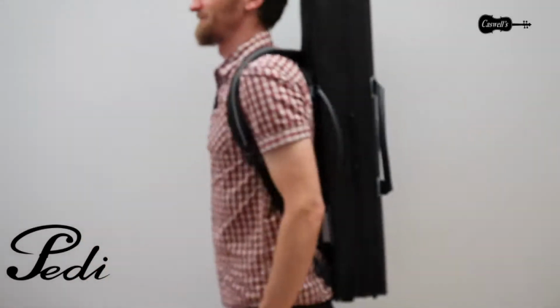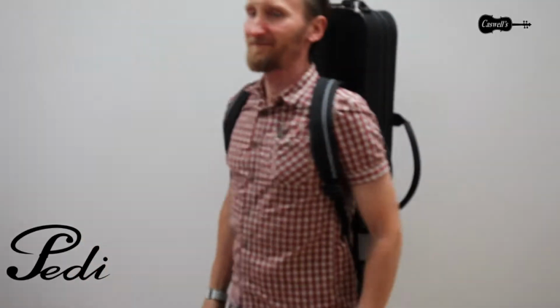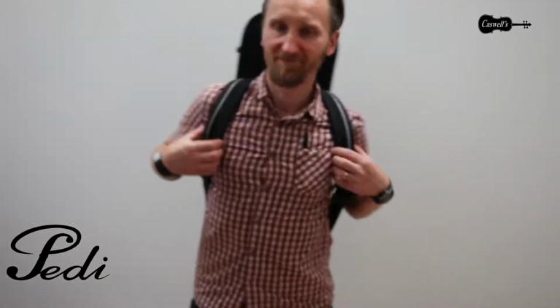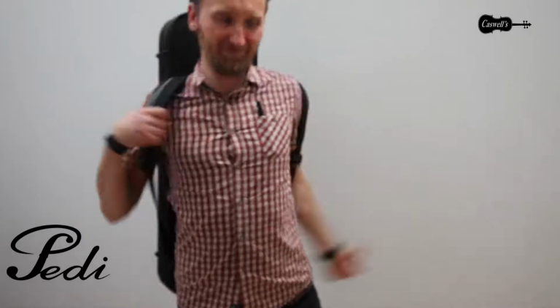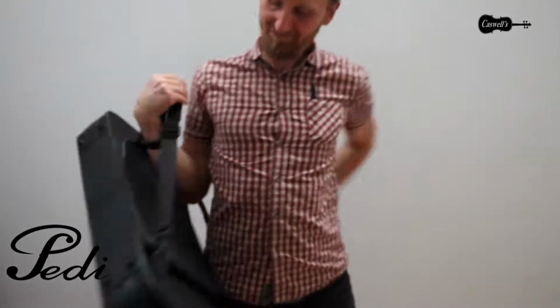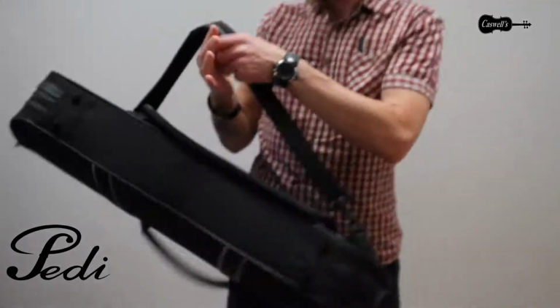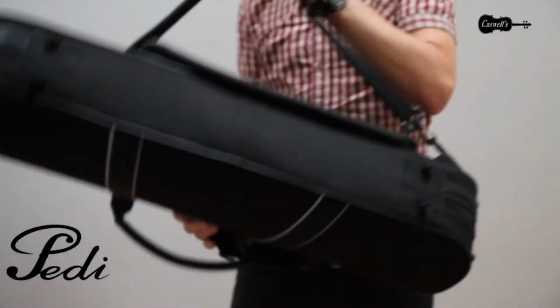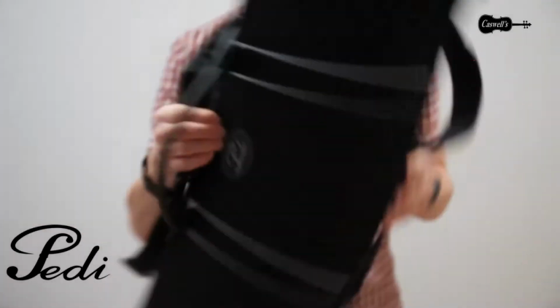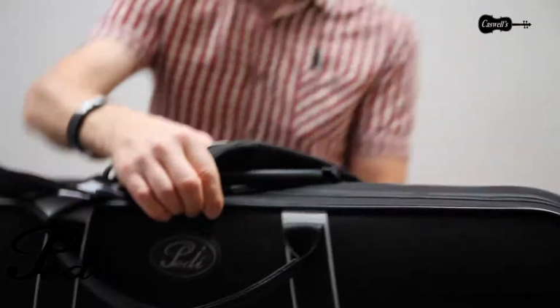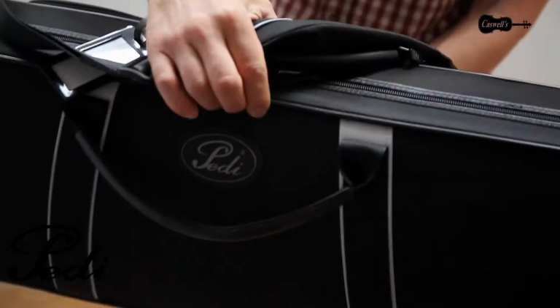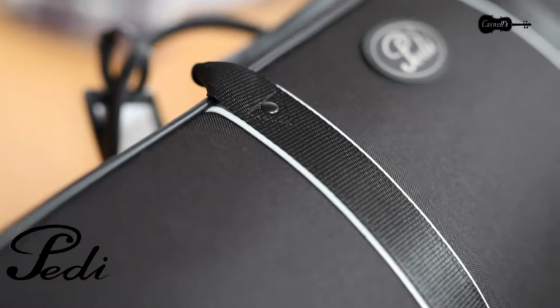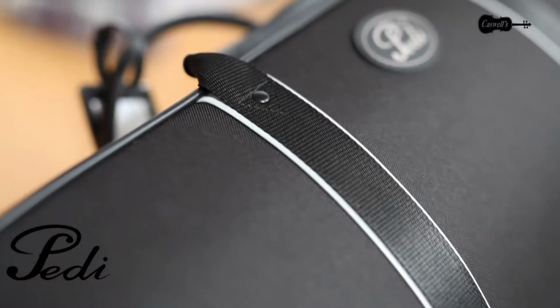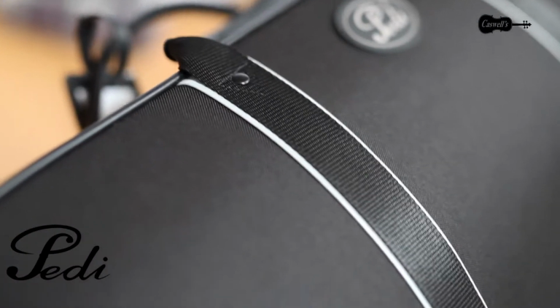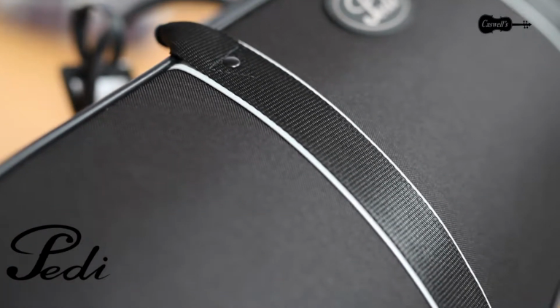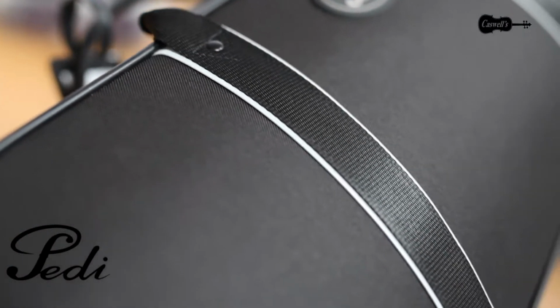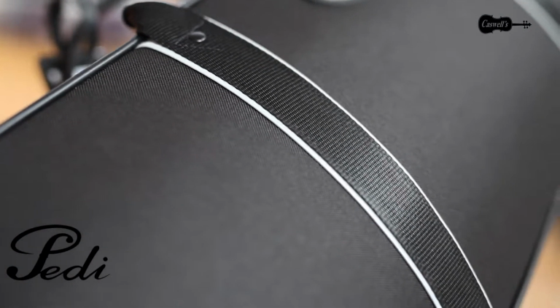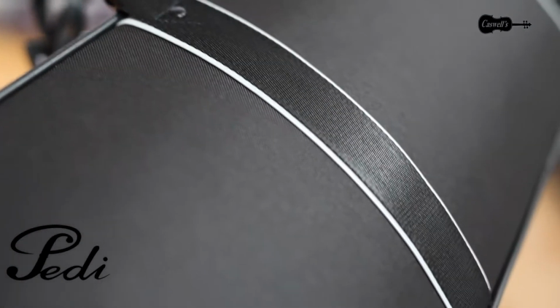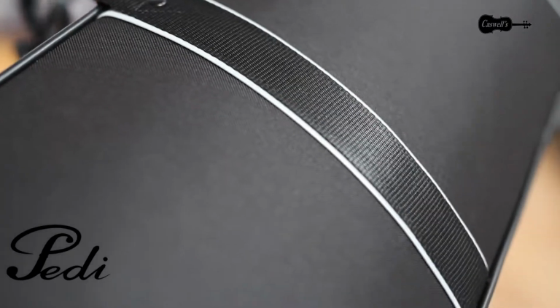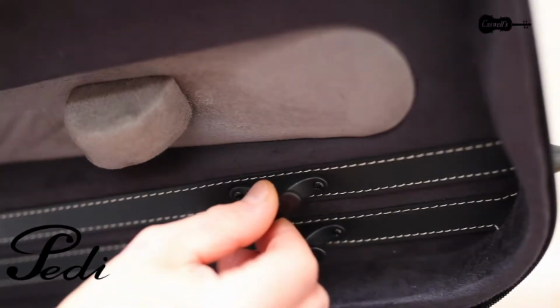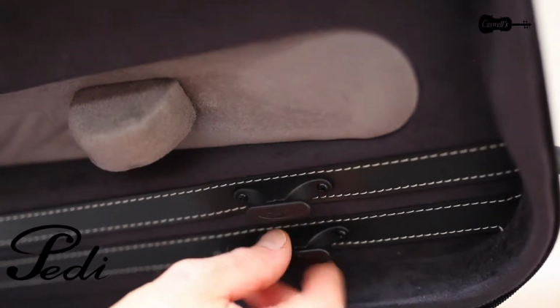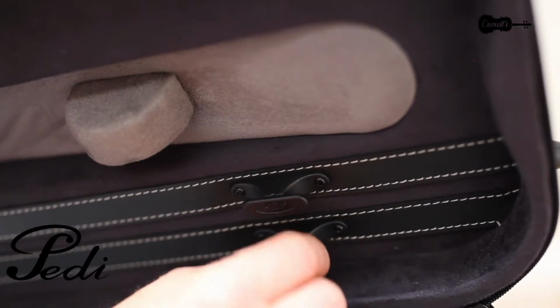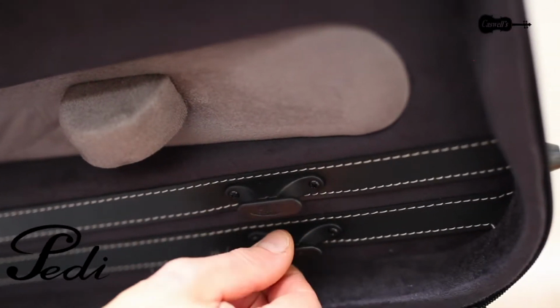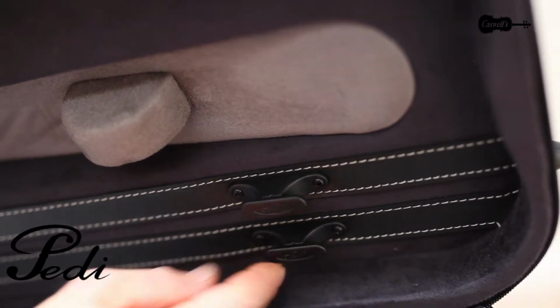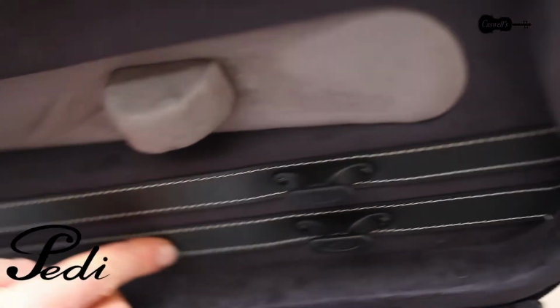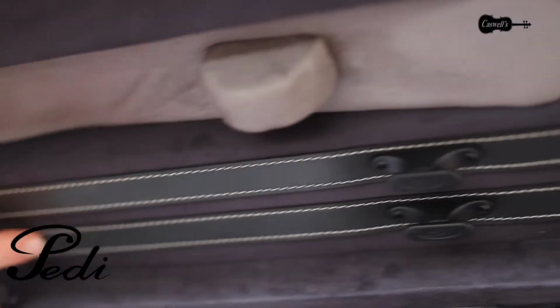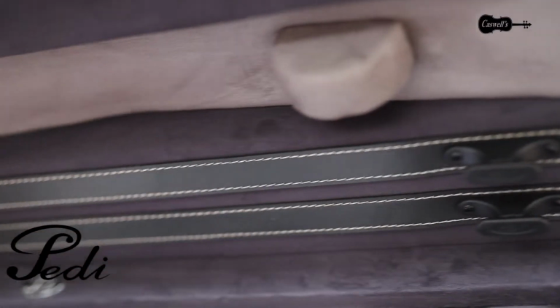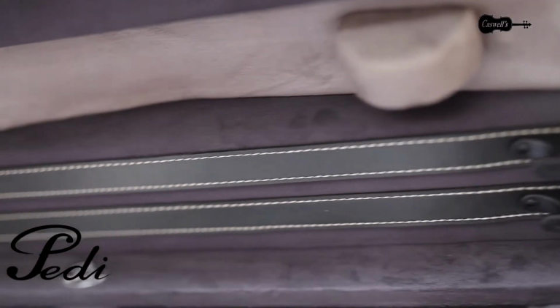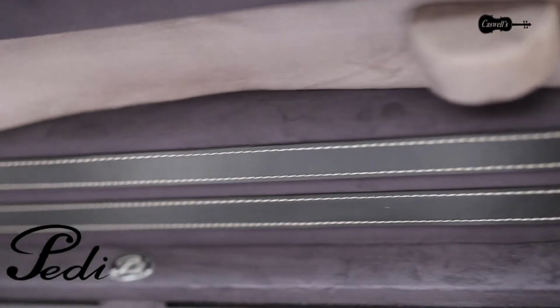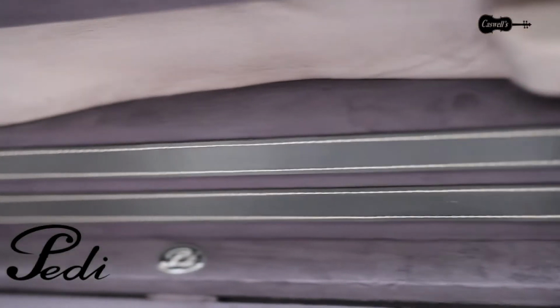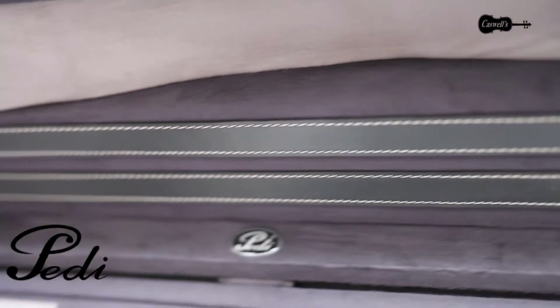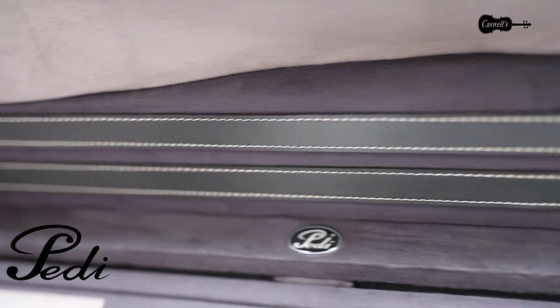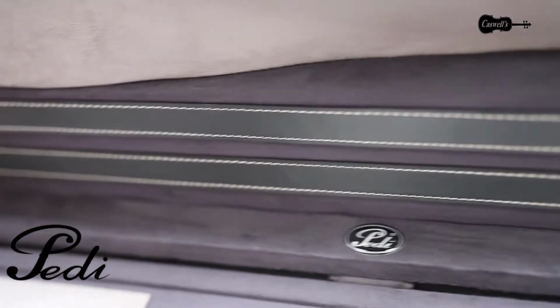The case weighs only 2.3 kilos. It is weather resistant with a magnetized front guard flap. The exterior's fabric water resistance combines with the shell's material to help keep unwanted moisture away from the instrument.